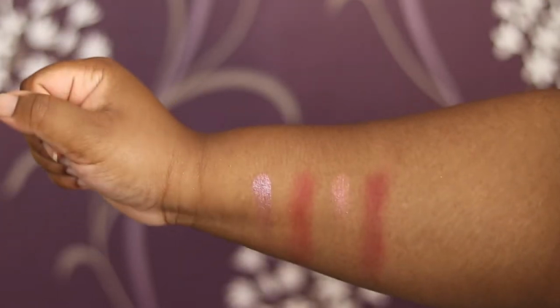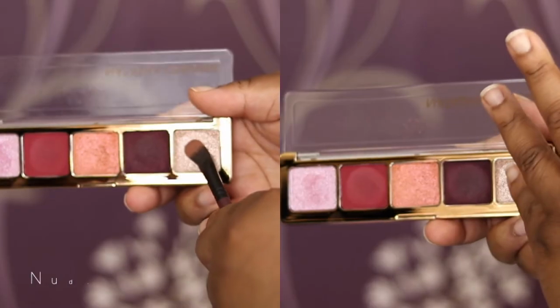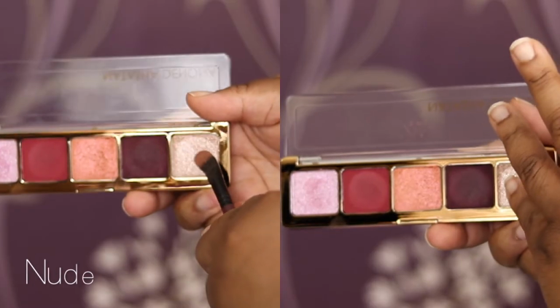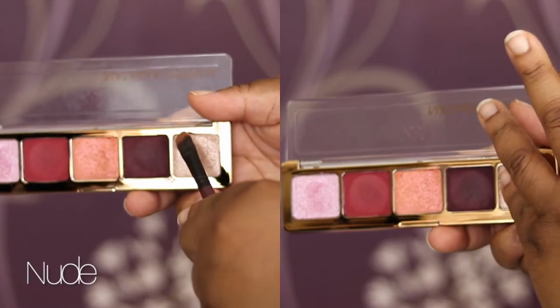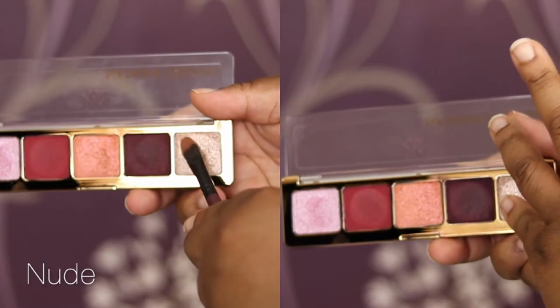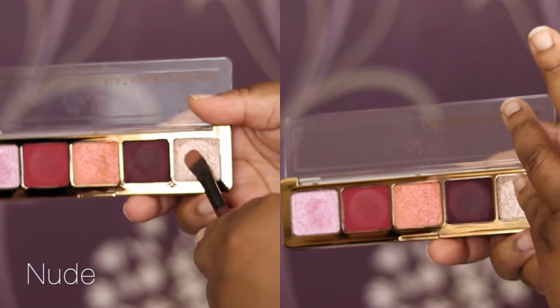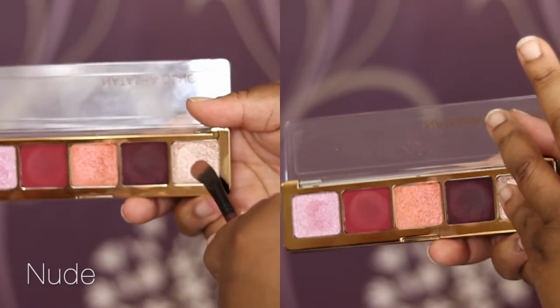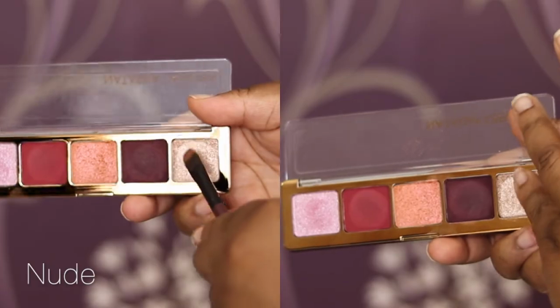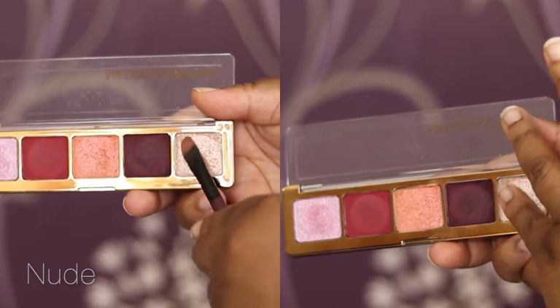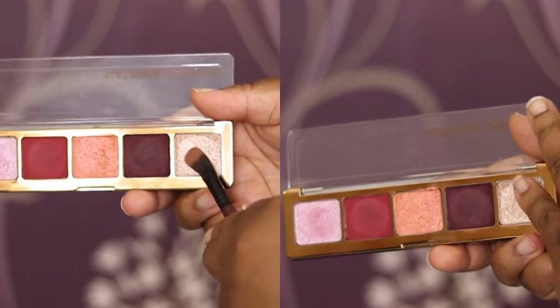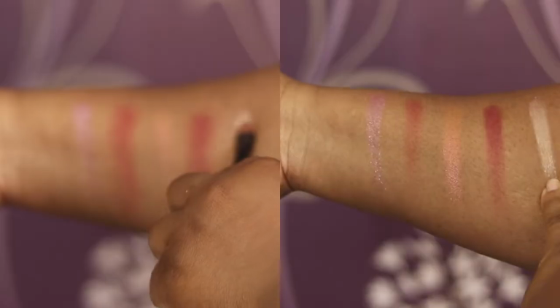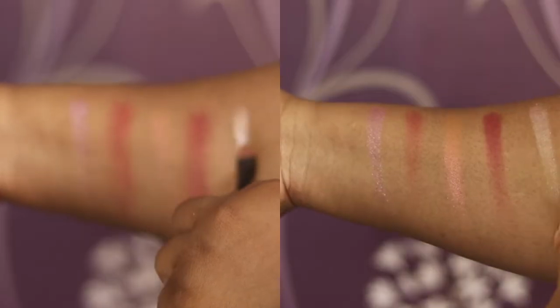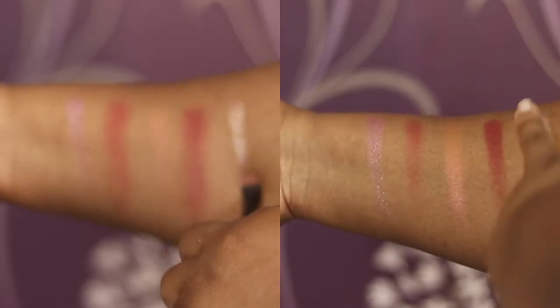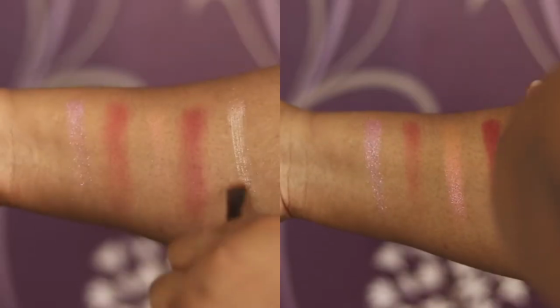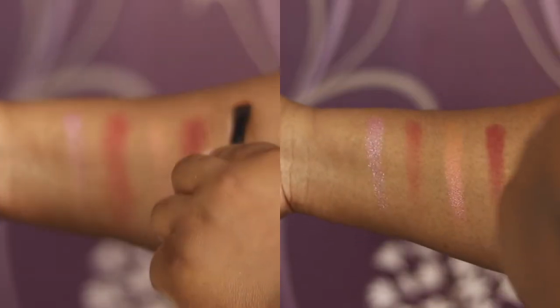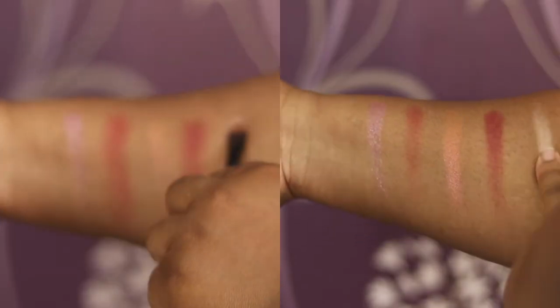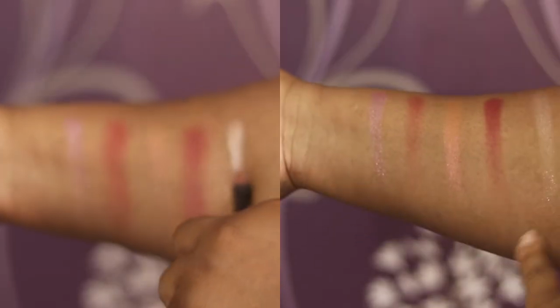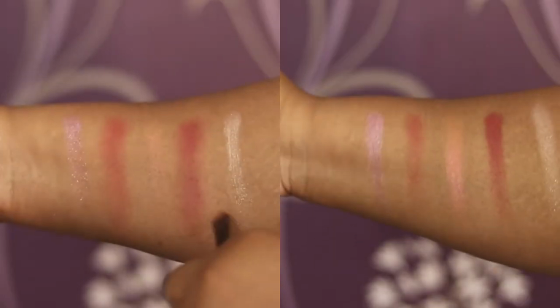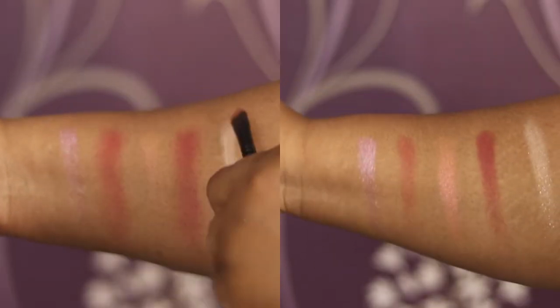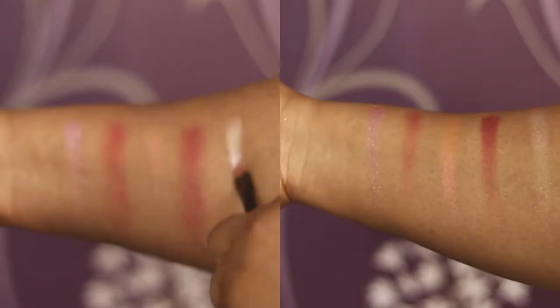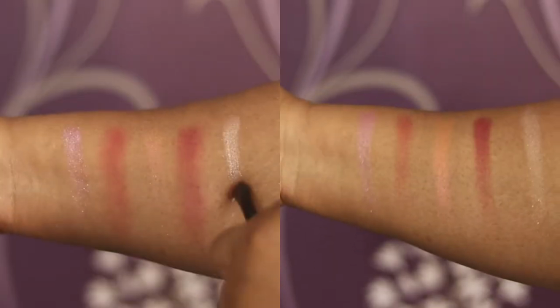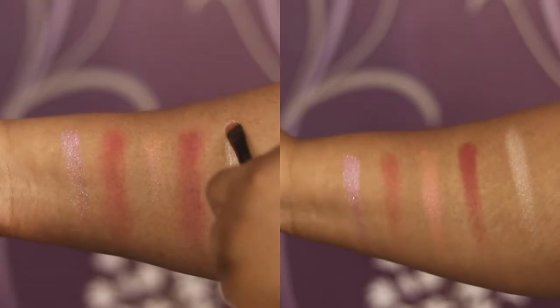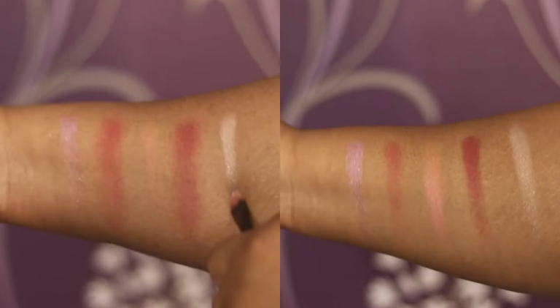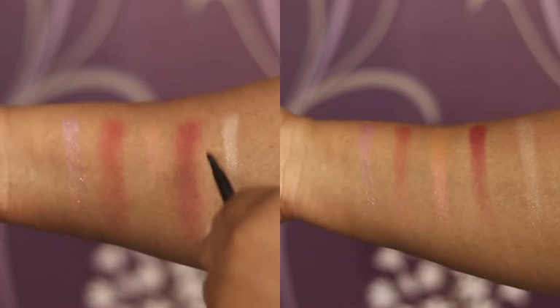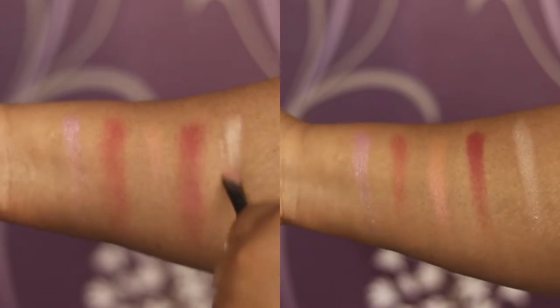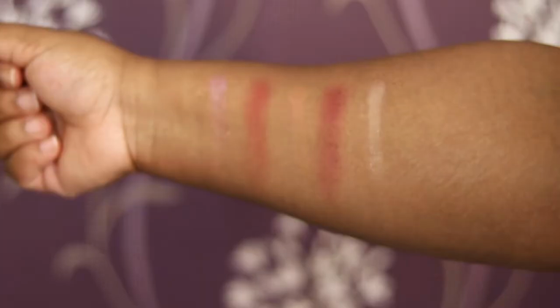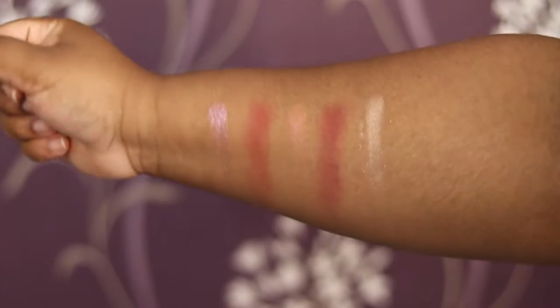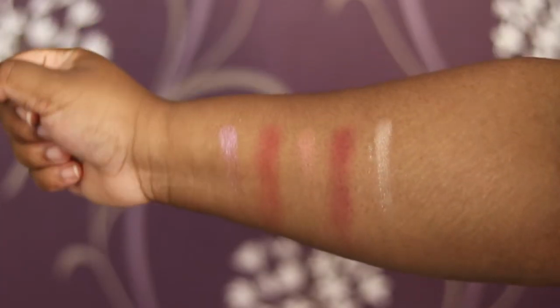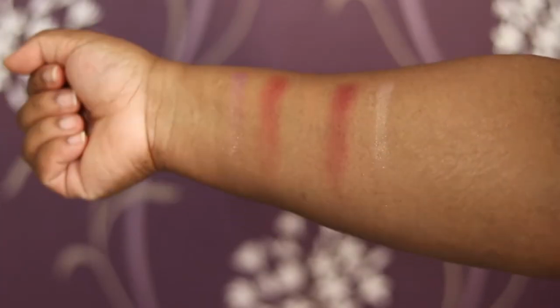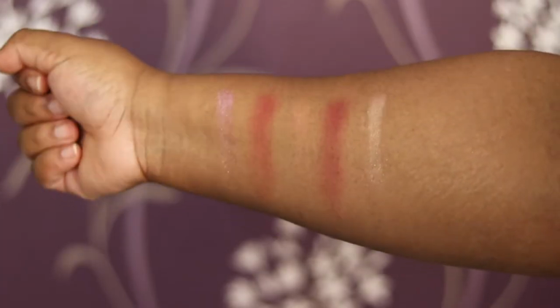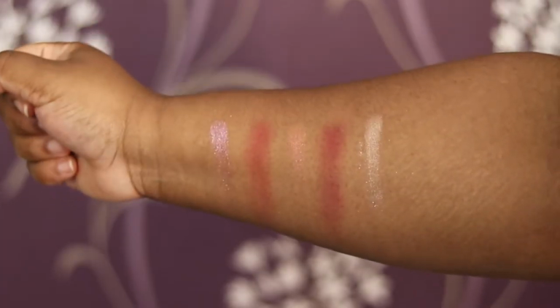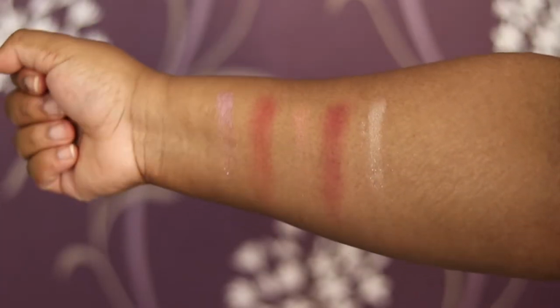Then we have the last shade, Nude, which is again a cream powder finish. This one works well both with a brush and a finger, but Natasha recommends a finger for all her metallic shades. And that's the whole palette.